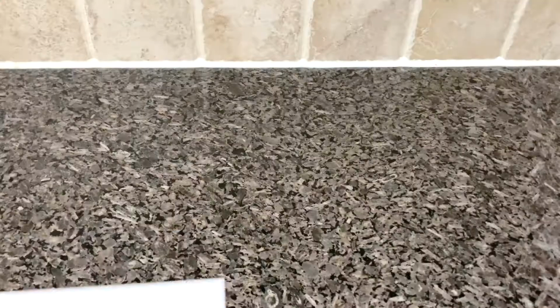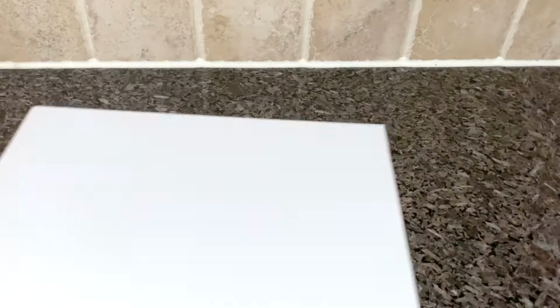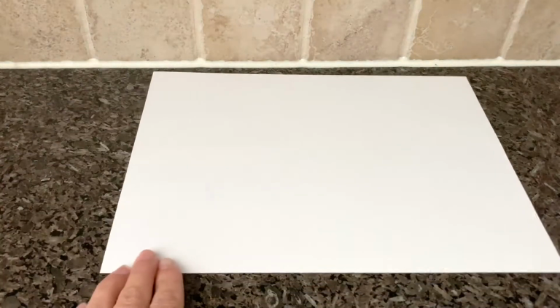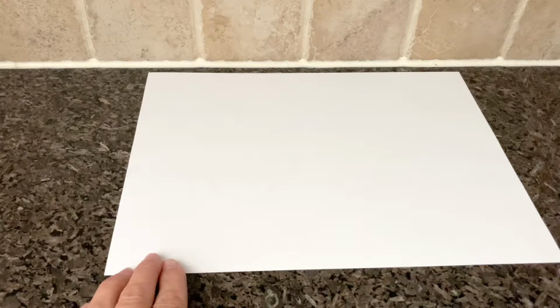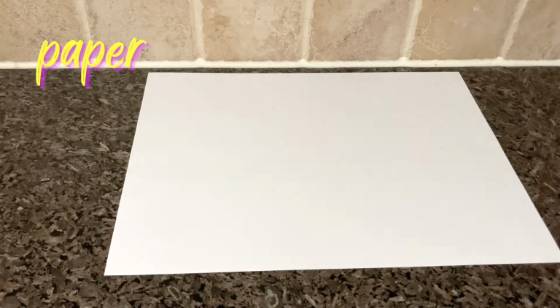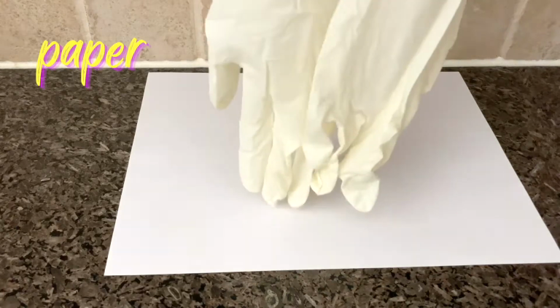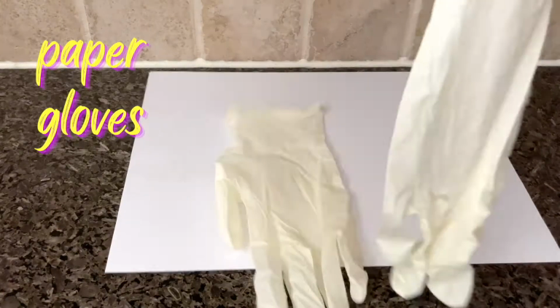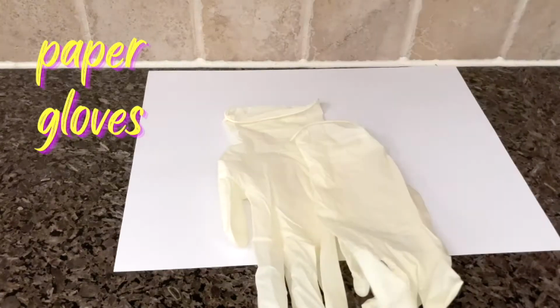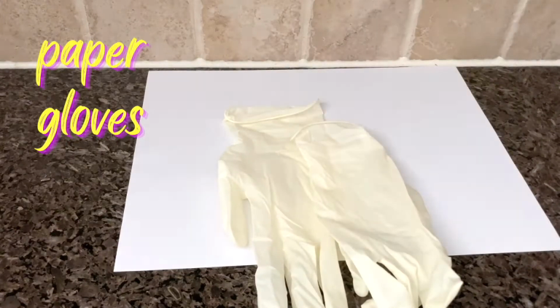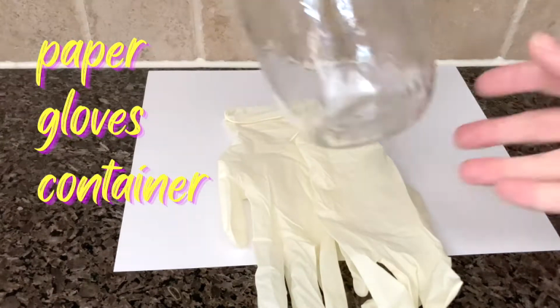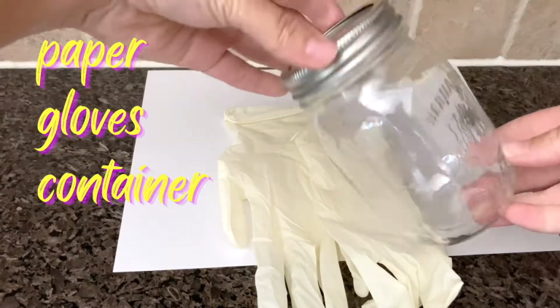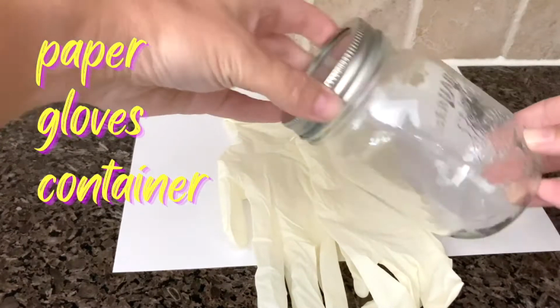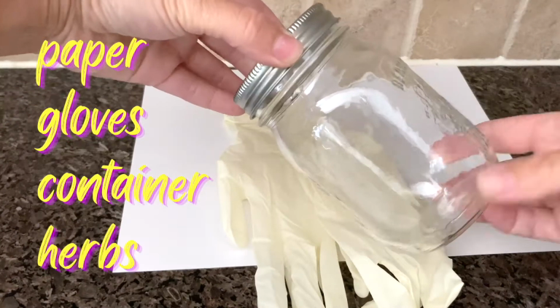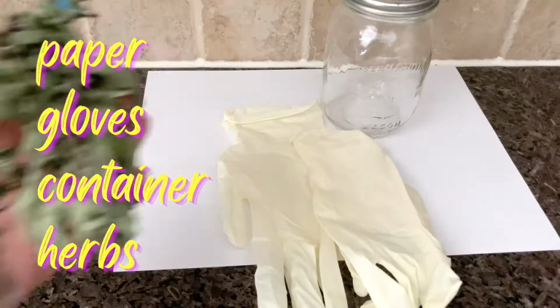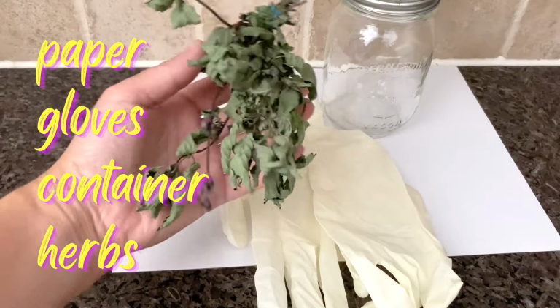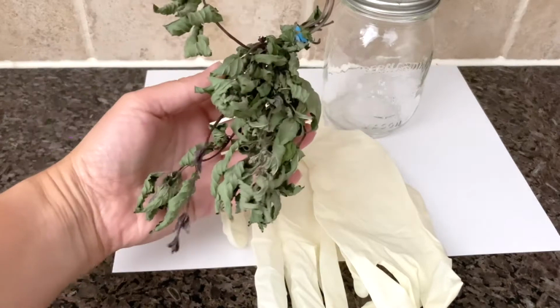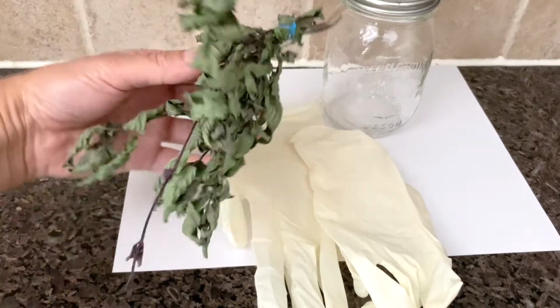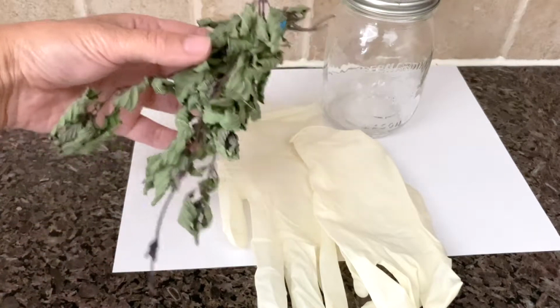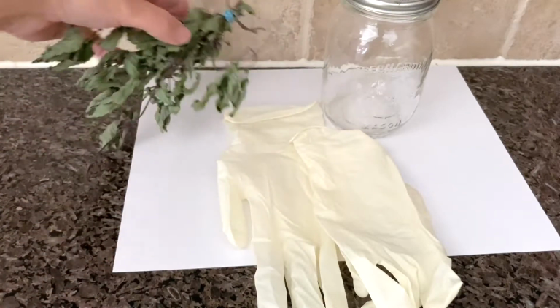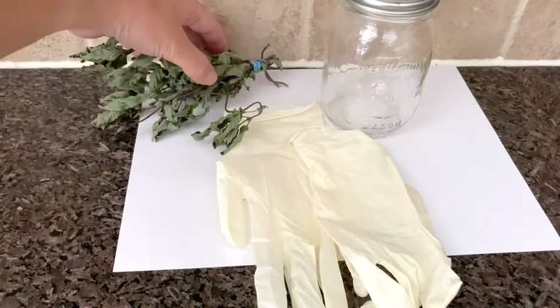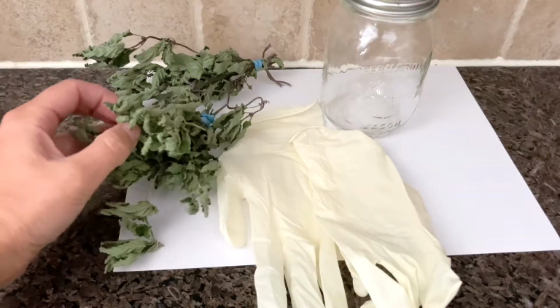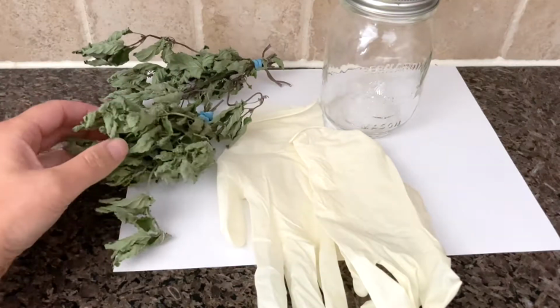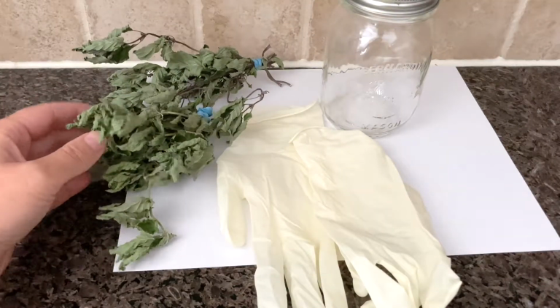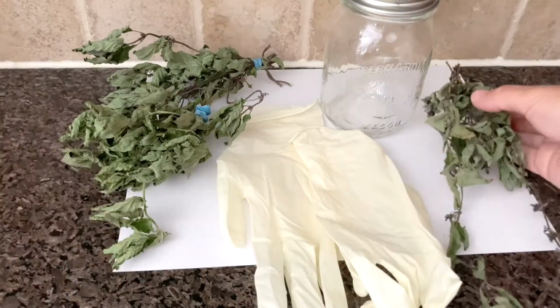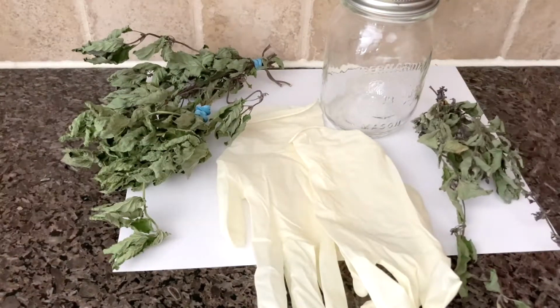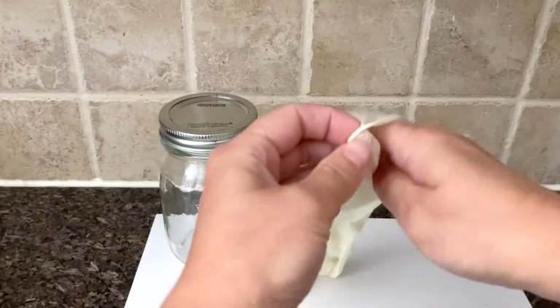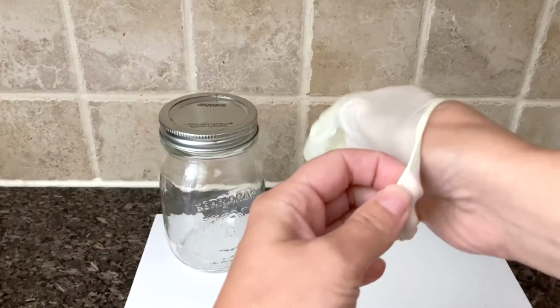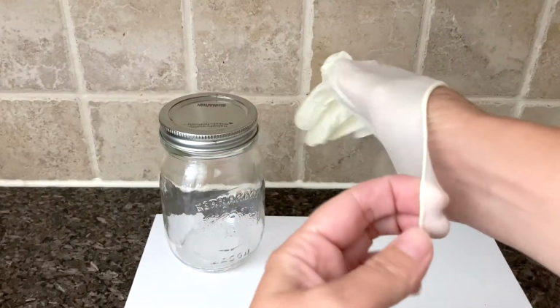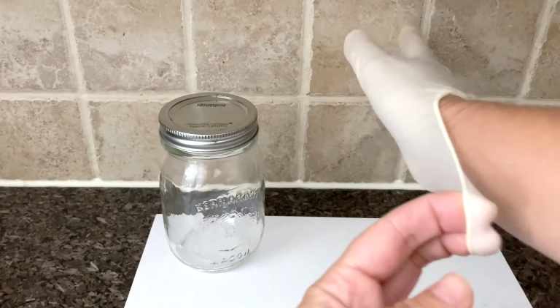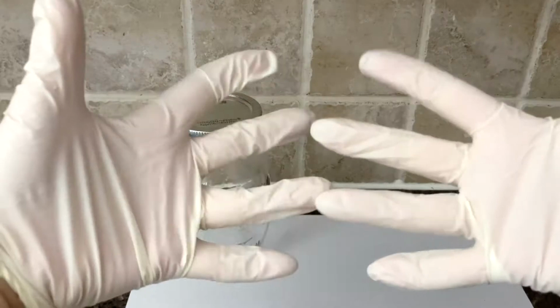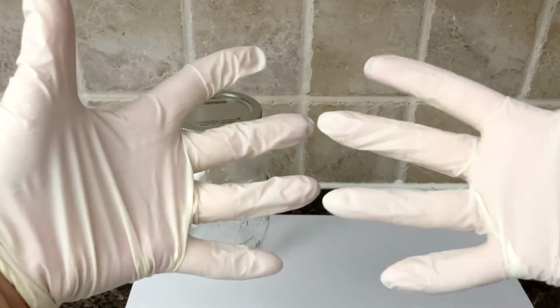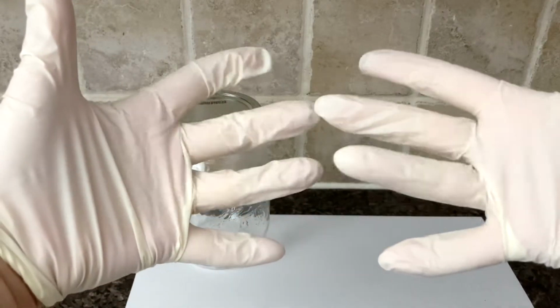All you need to get started is a piece of paper, some rubber gloves, a glass jar with a lid, and your dried herbs of choice. Today I'm making a triple mint mix using mint, peppermint, and a yummy chocolate mint. The gloves will prevent the oils from your hands transferring onto the dried herbs.